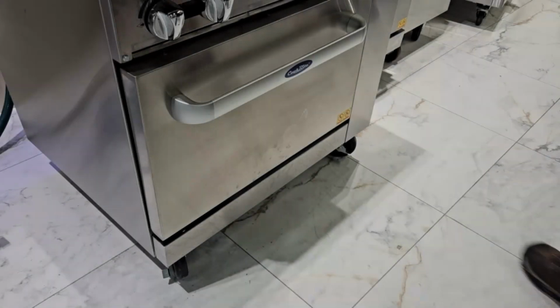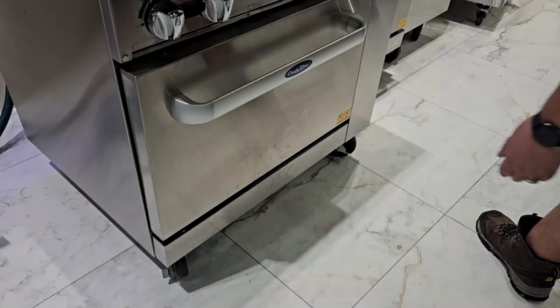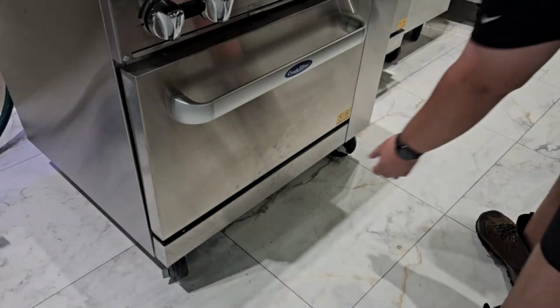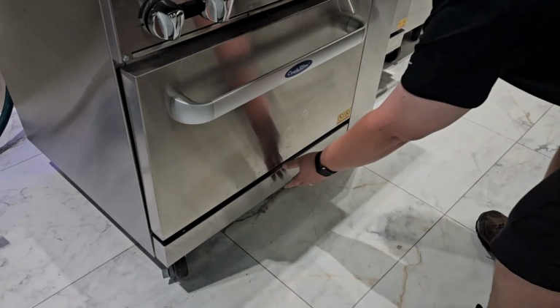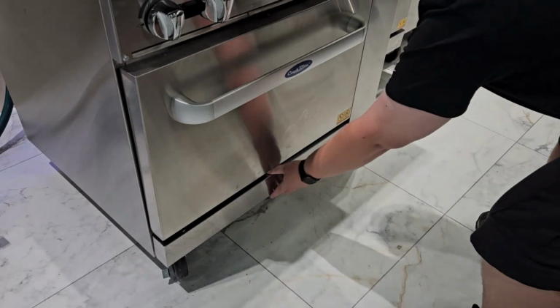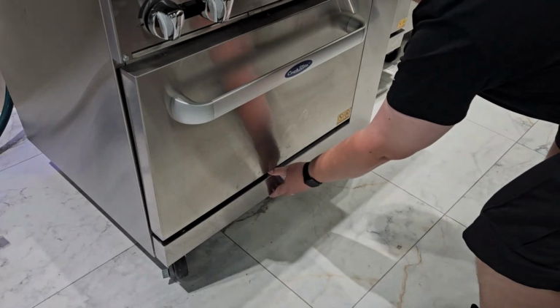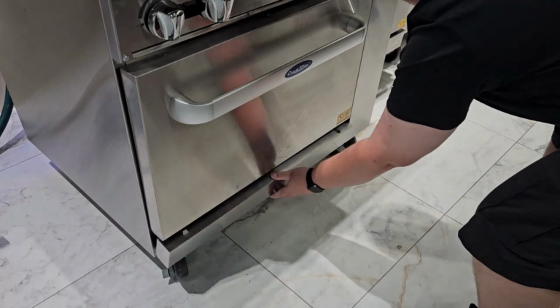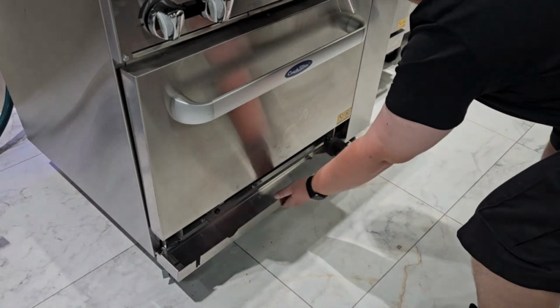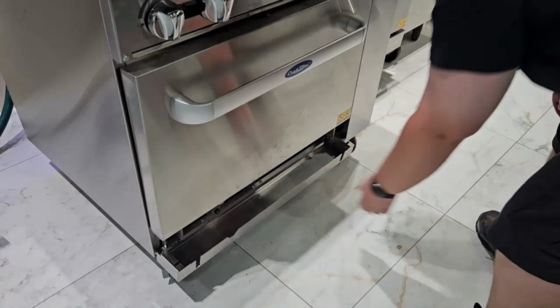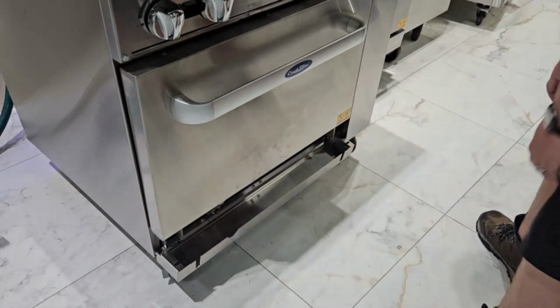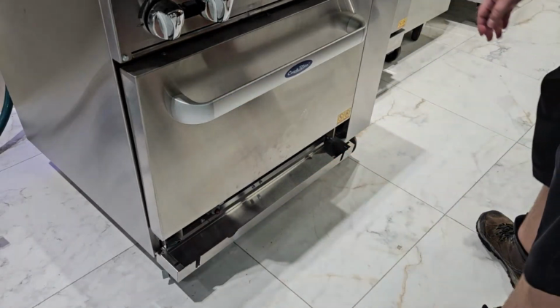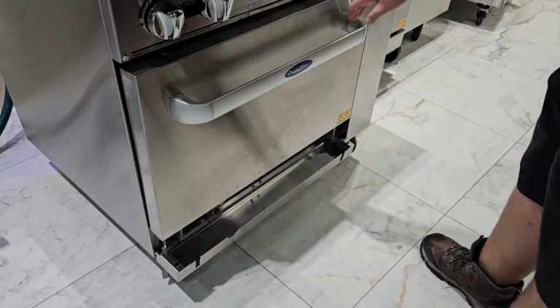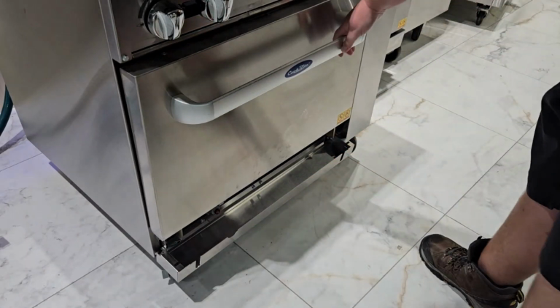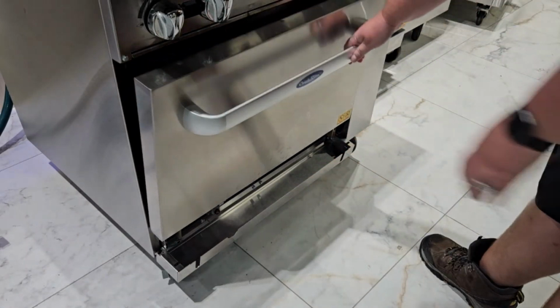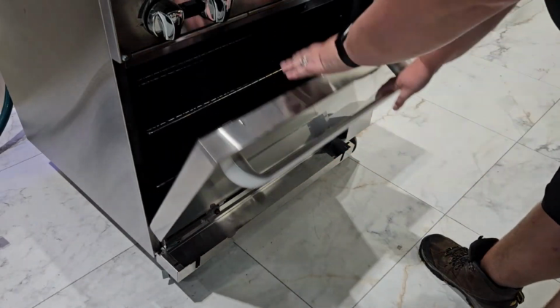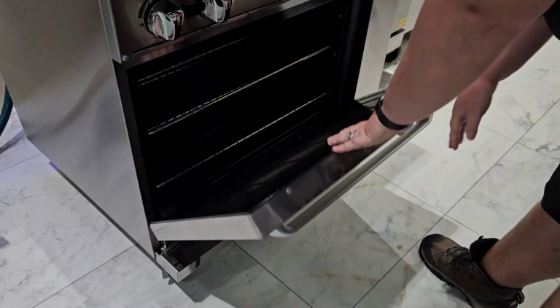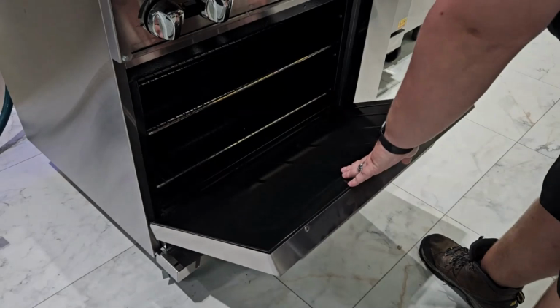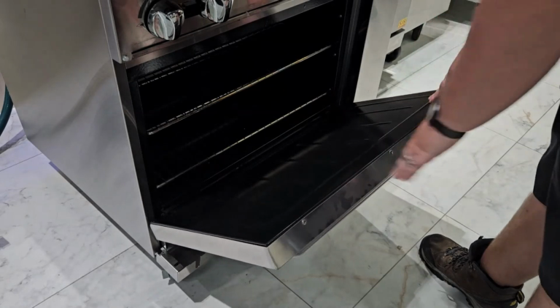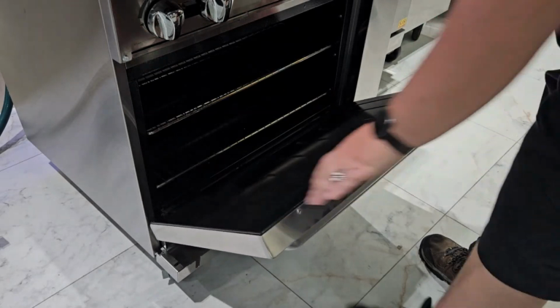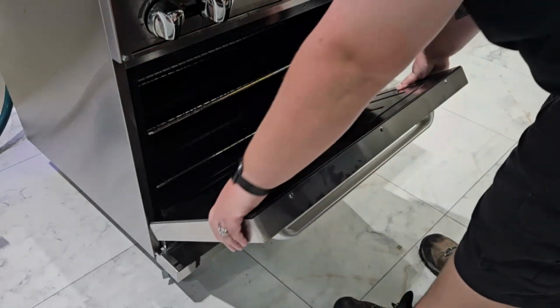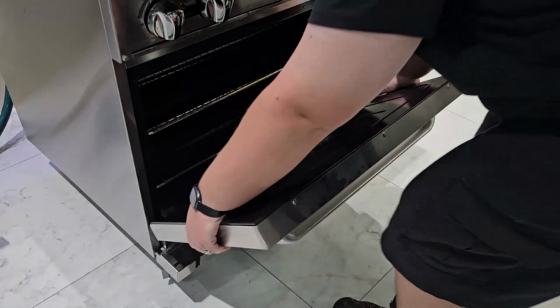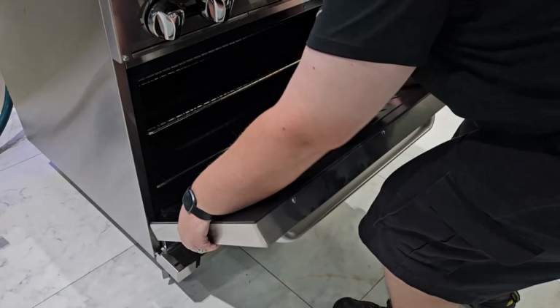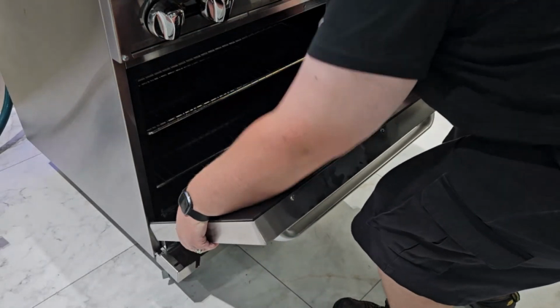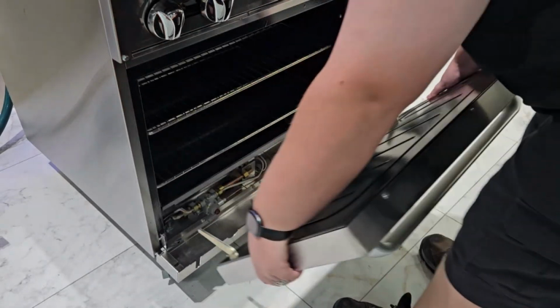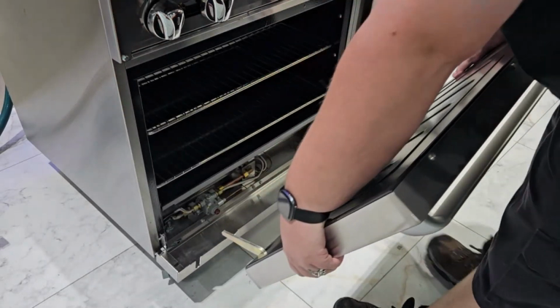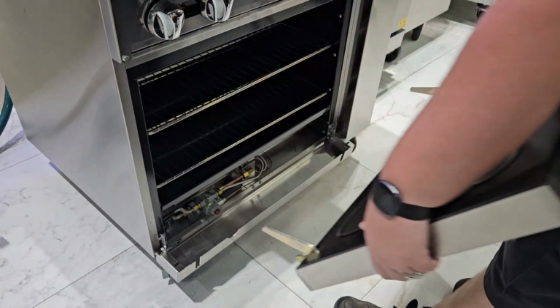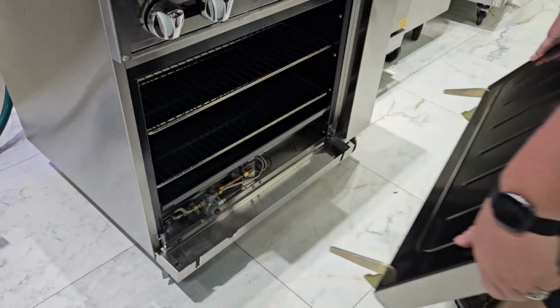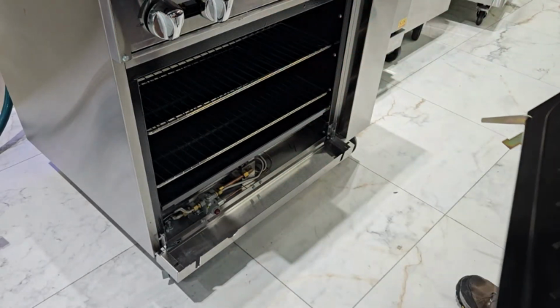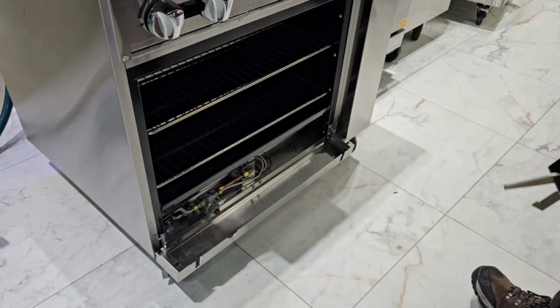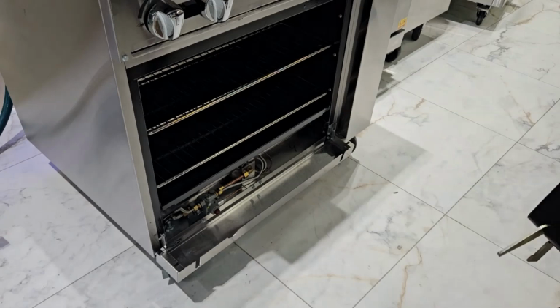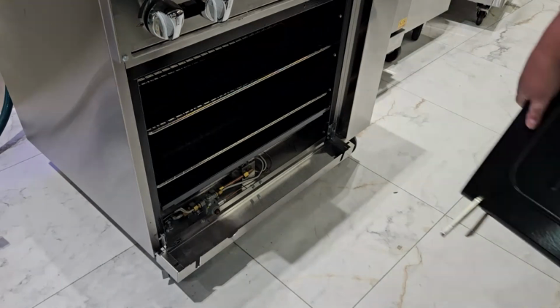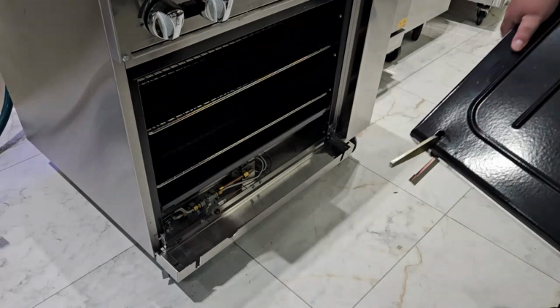To remove the door of the oven, begin by lowering the kick plate at the bottom of the oven. Then open the oven door halfway, grab both sides of the door and pull up and out — the door should come right off.